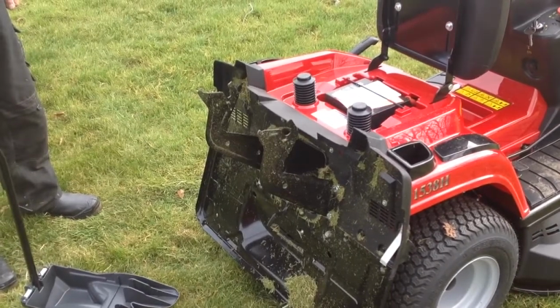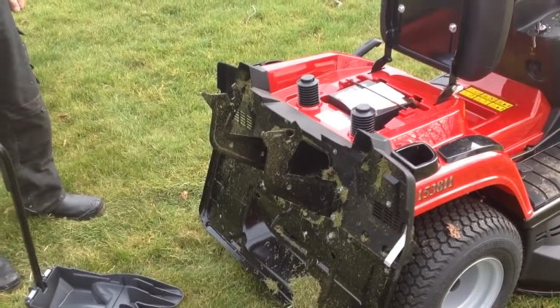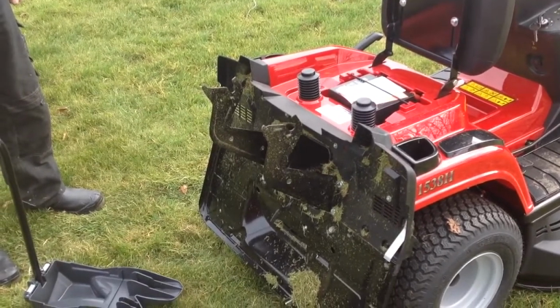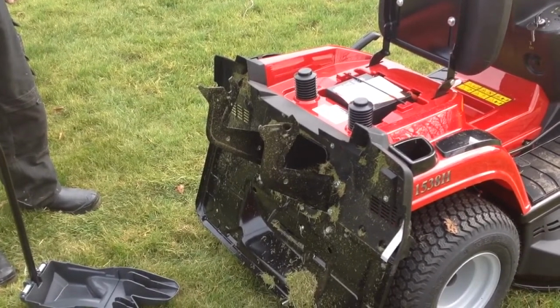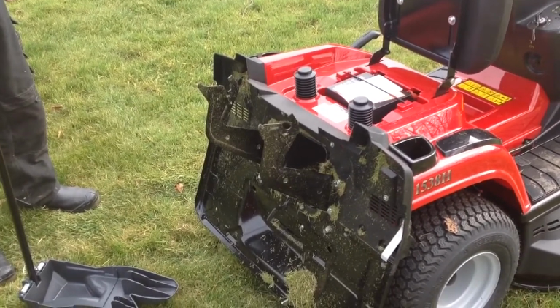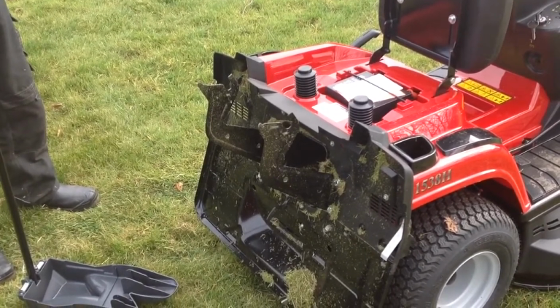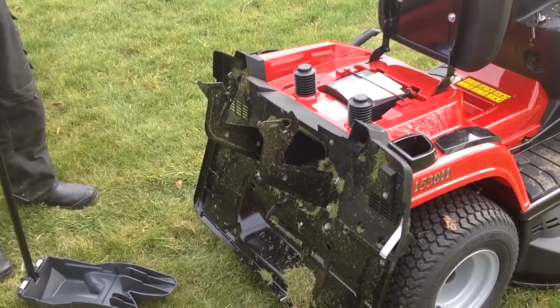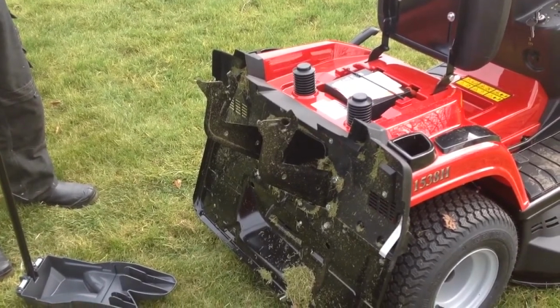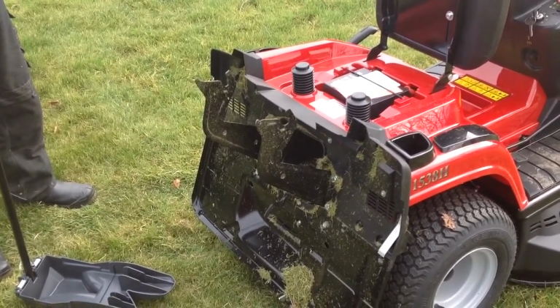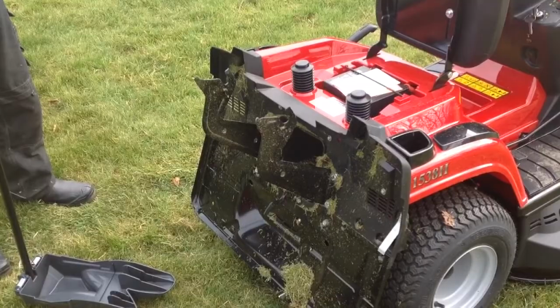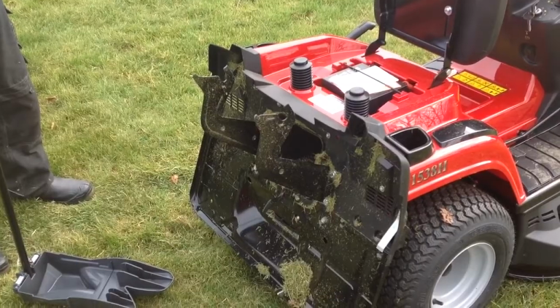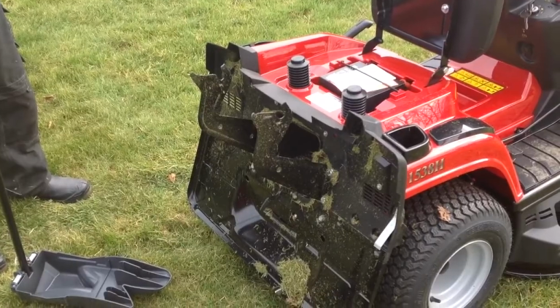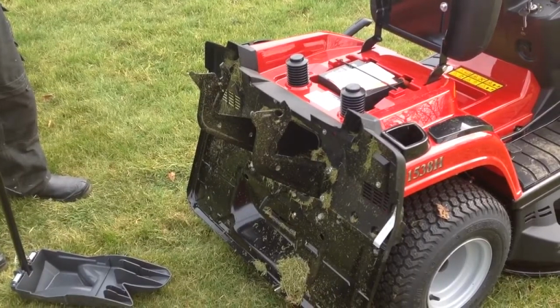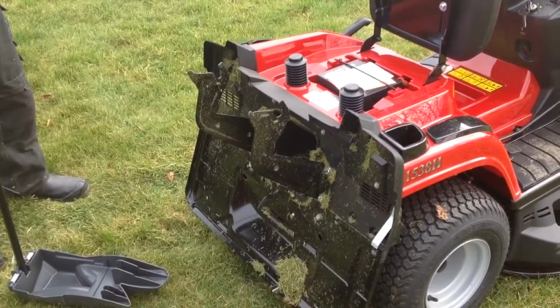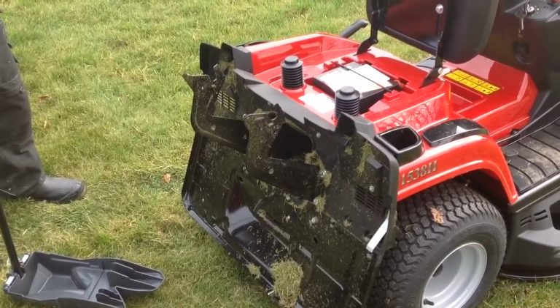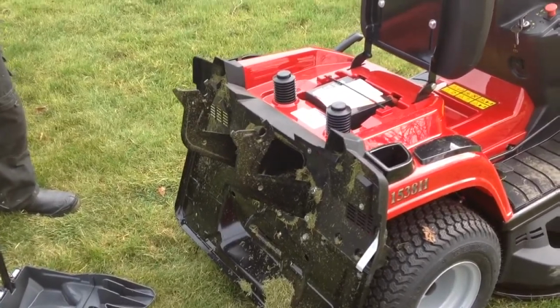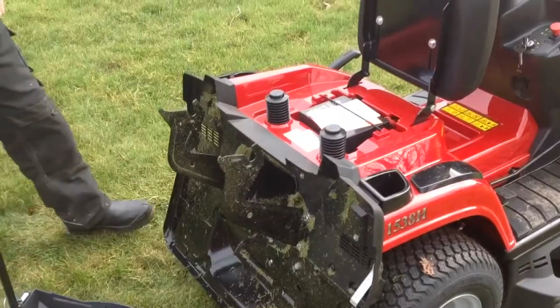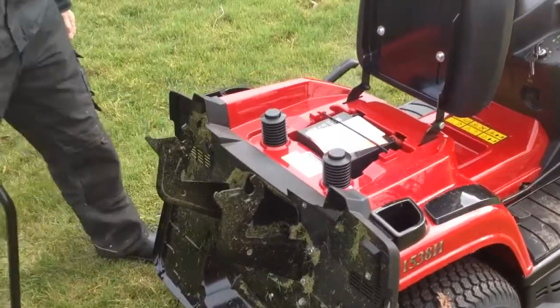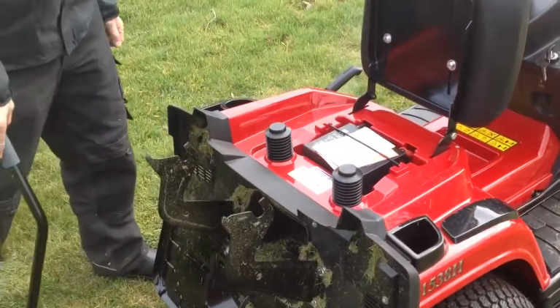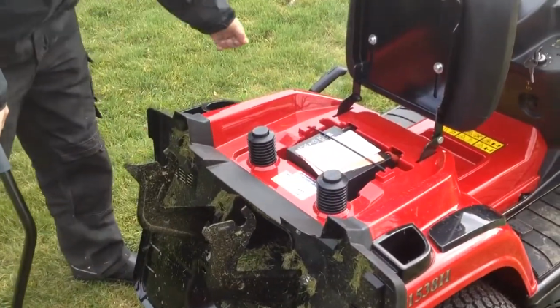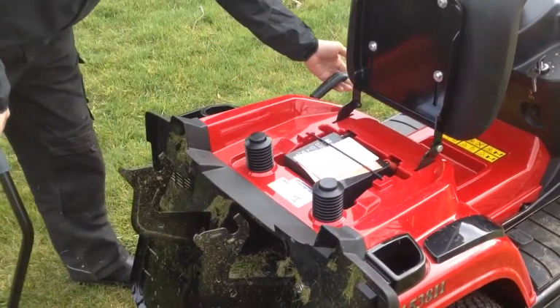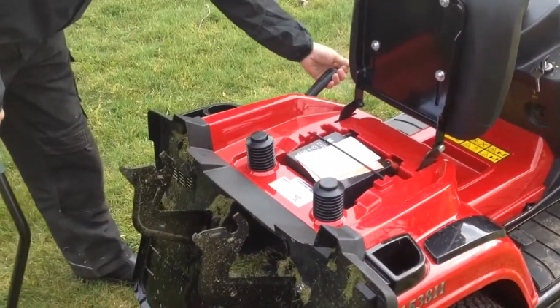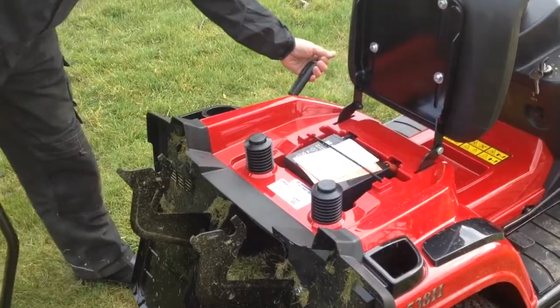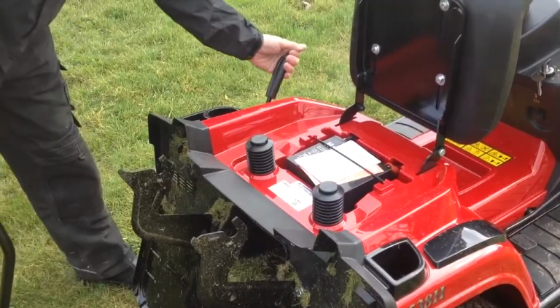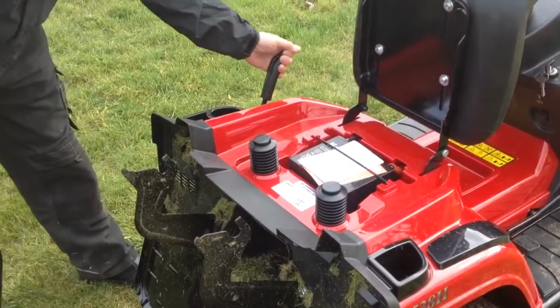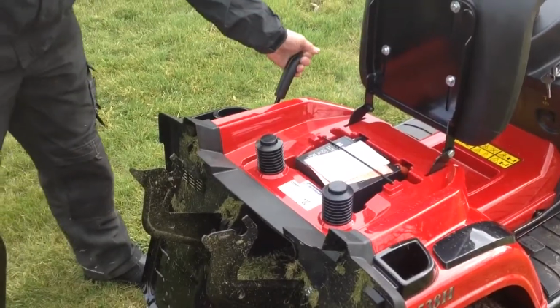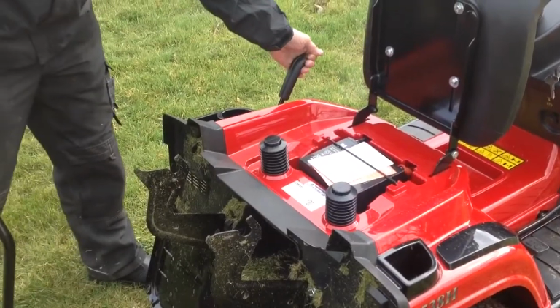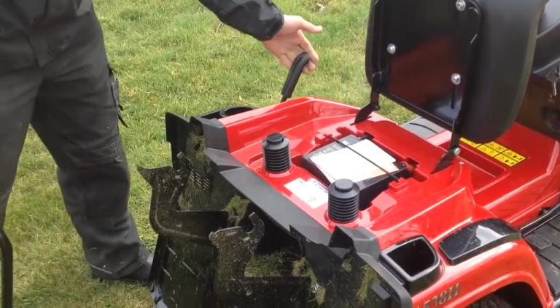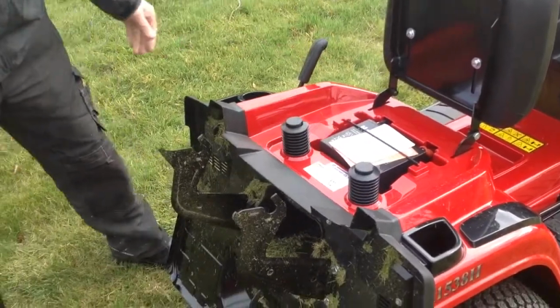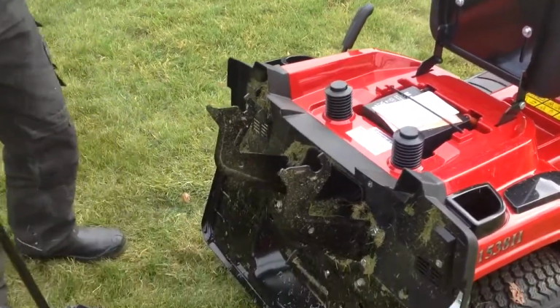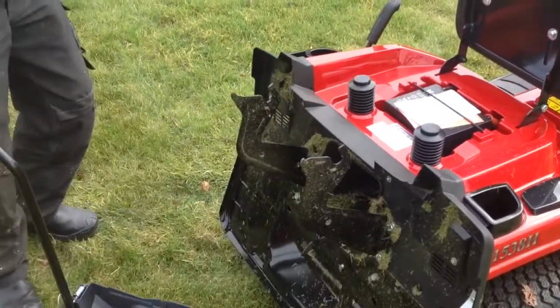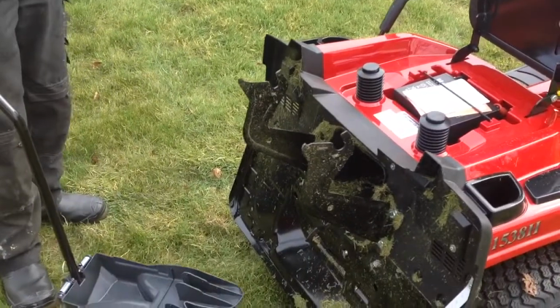We're going to show you how to insert and take out the mulching plug, so that if you want to mulch with your ride-on, this is what you do. First of all, over that side is your adjustment lever. Take the lever for your cutting deck up to the highest point, and obviously take off your grass bag as well.